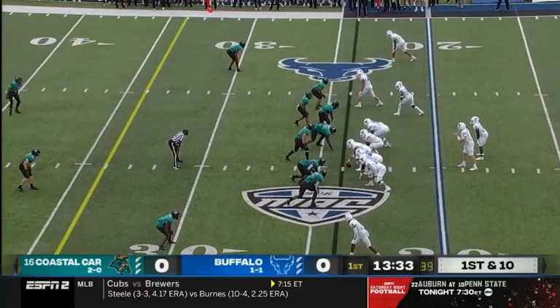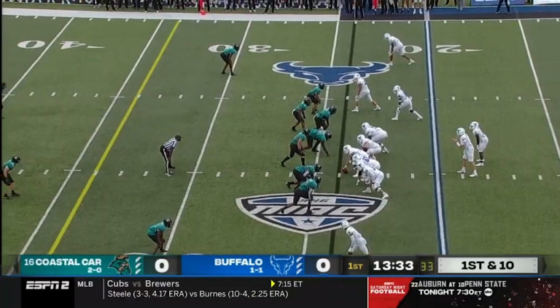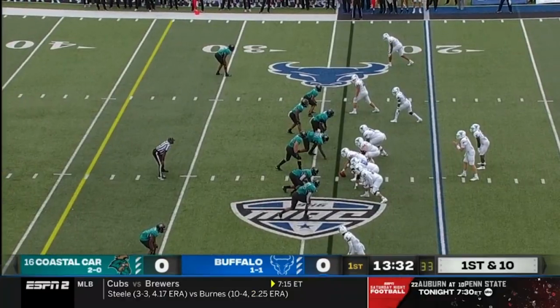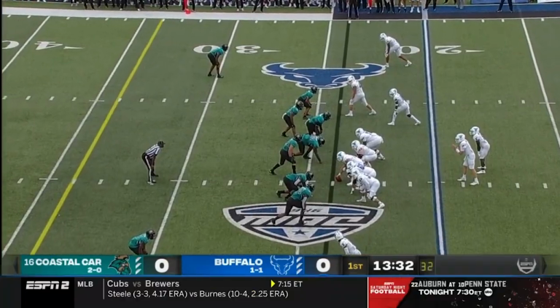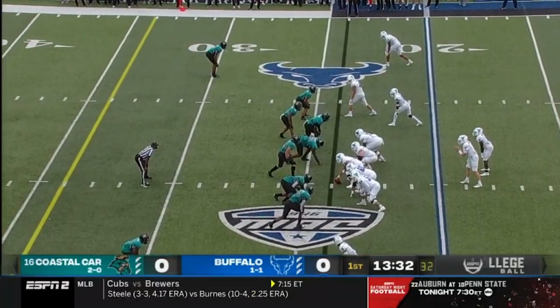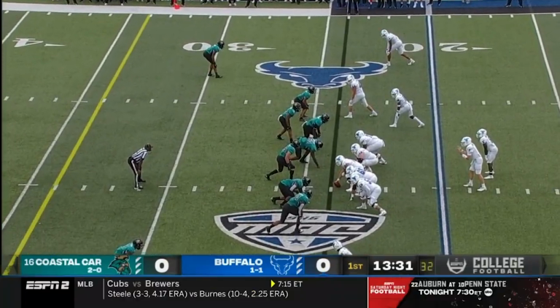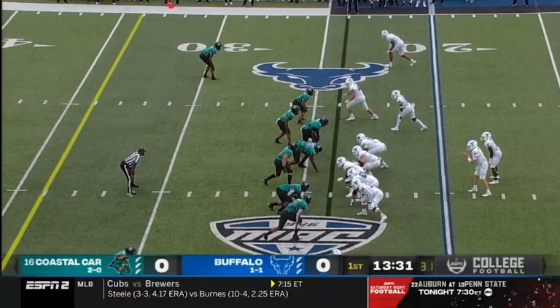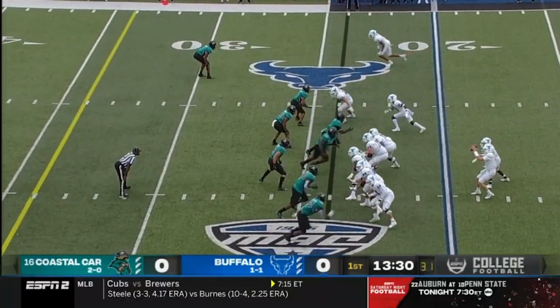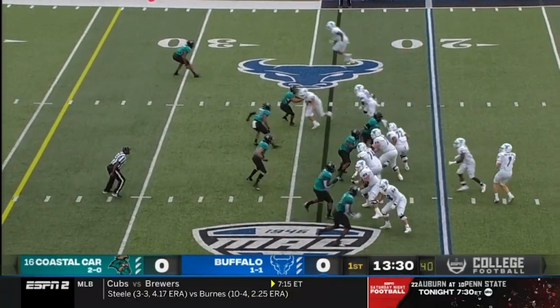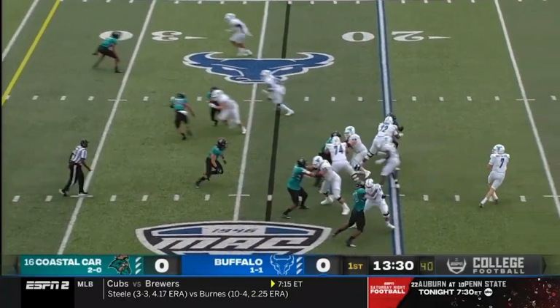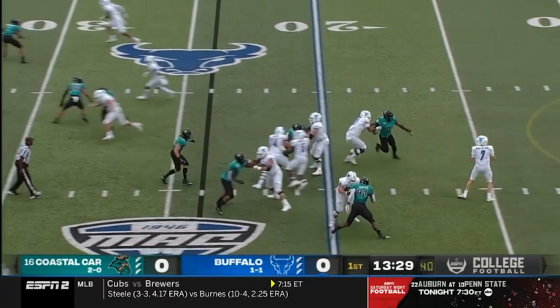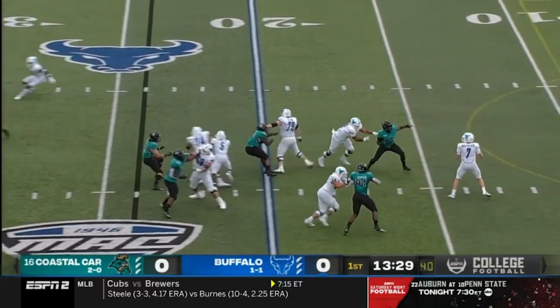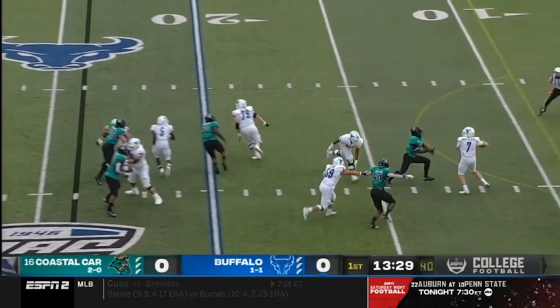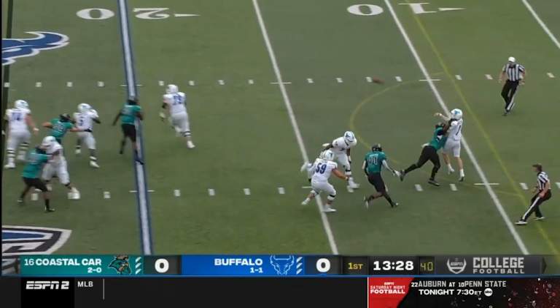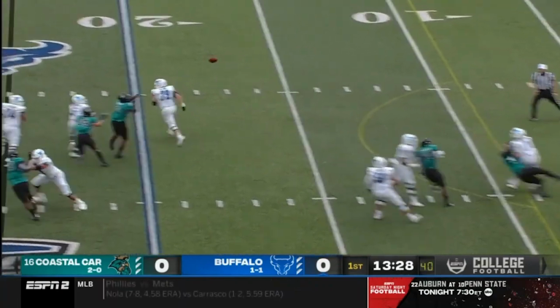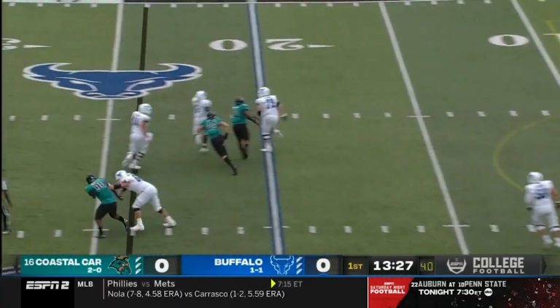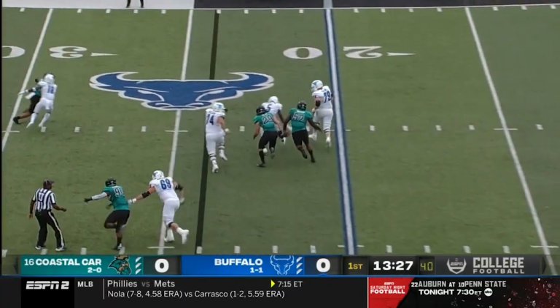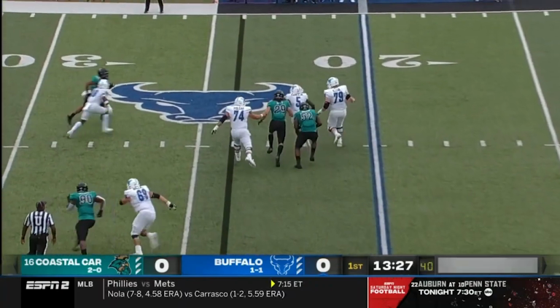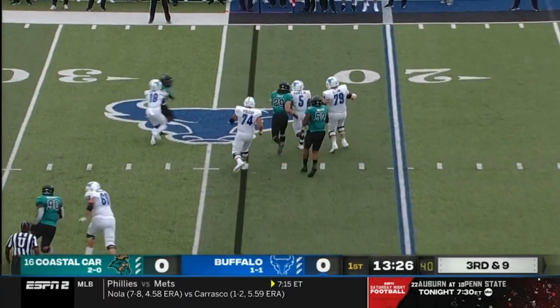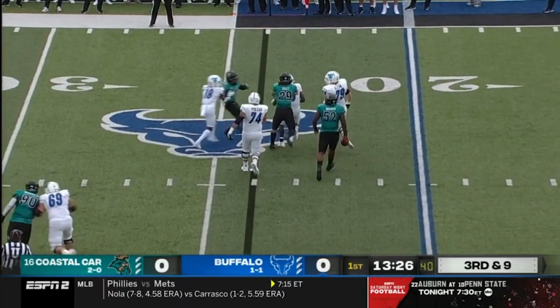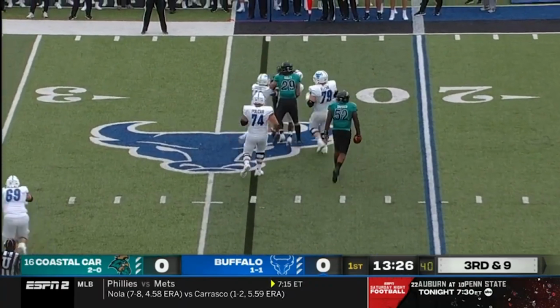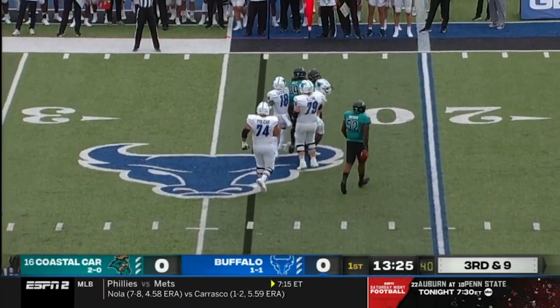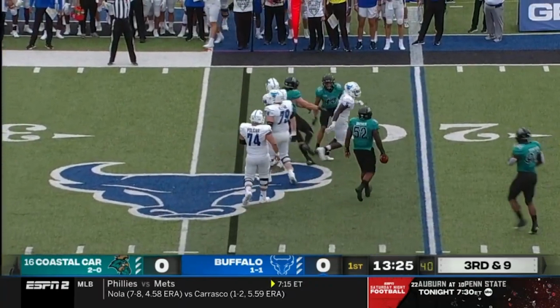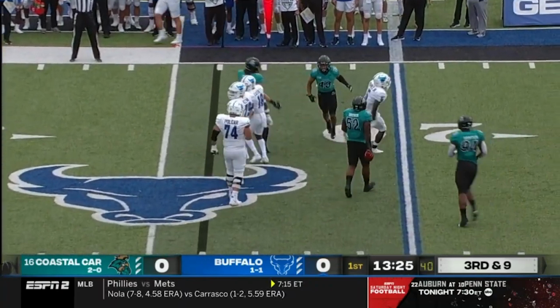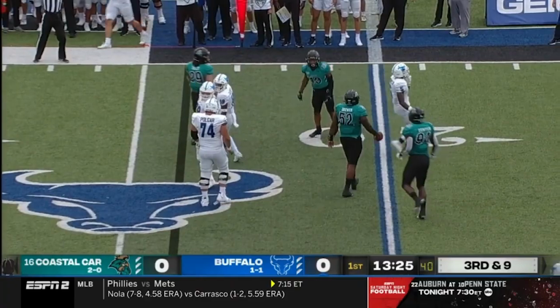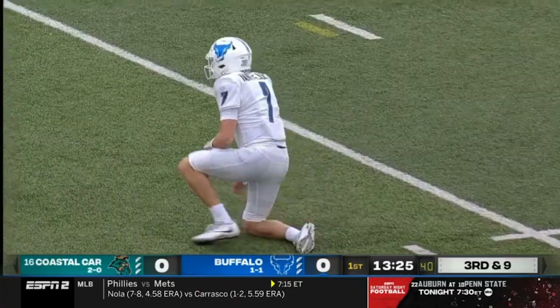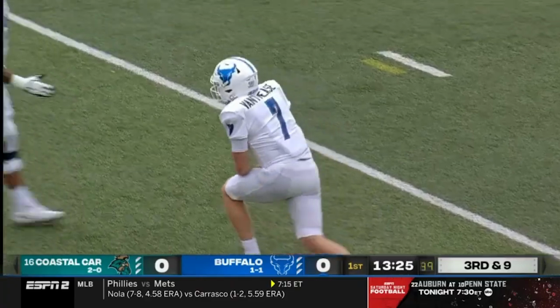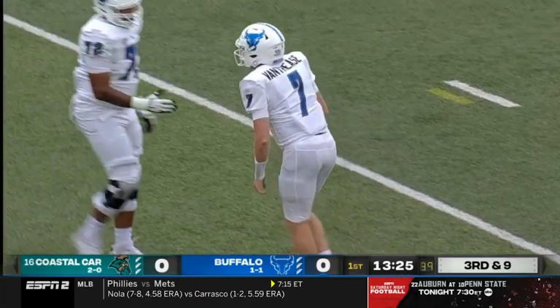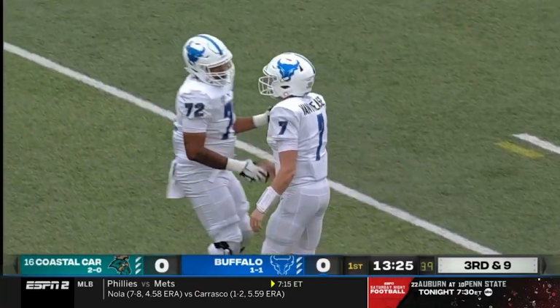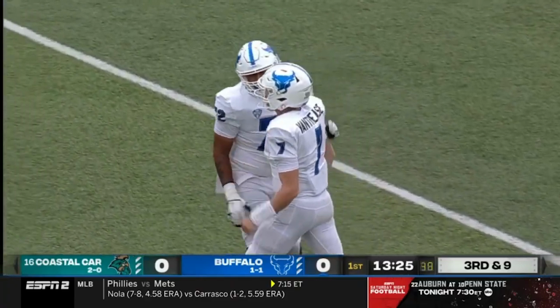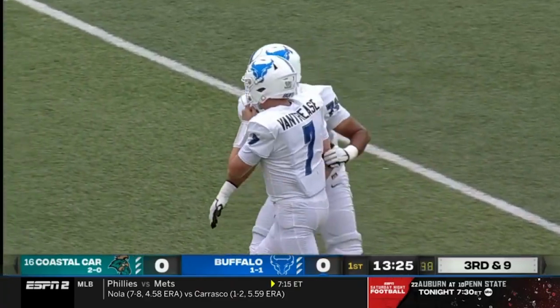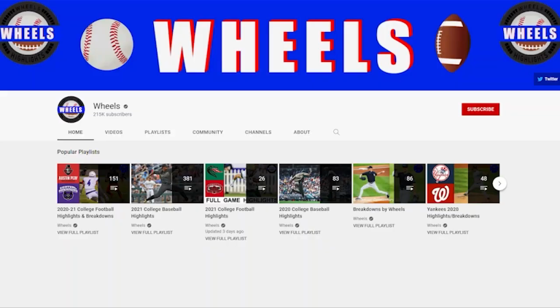It's third and nine. Vantrese is pressured and tries to dump it off to Marks, but the screen pass is incomplete.